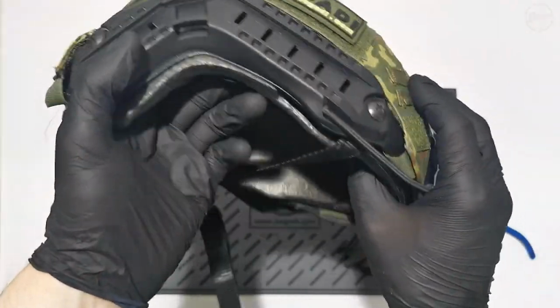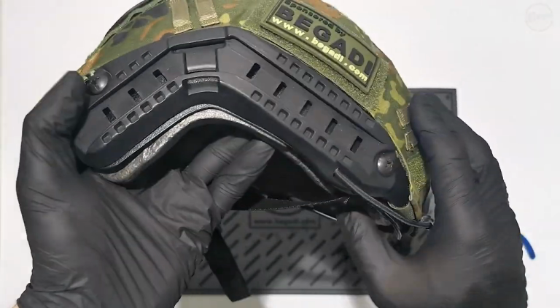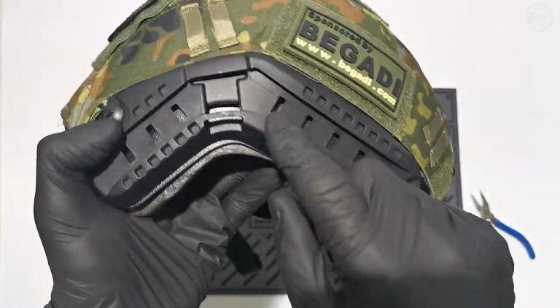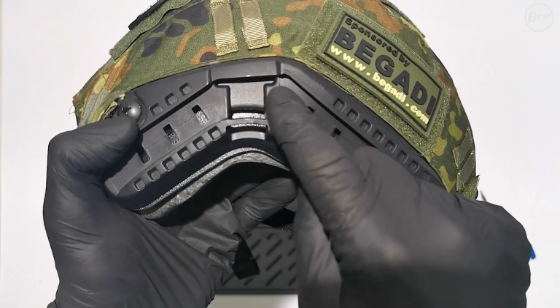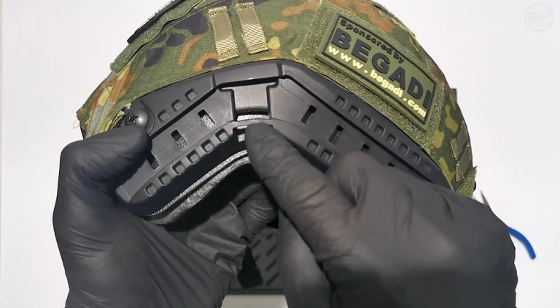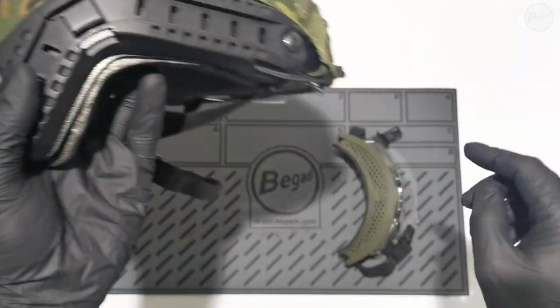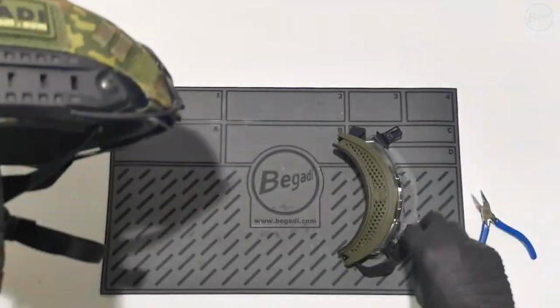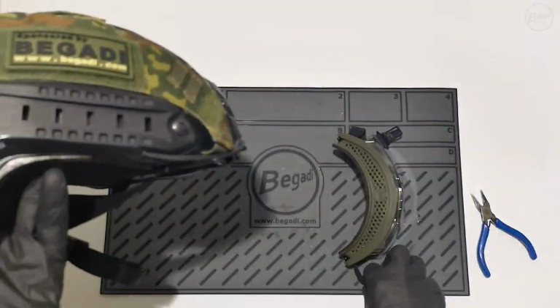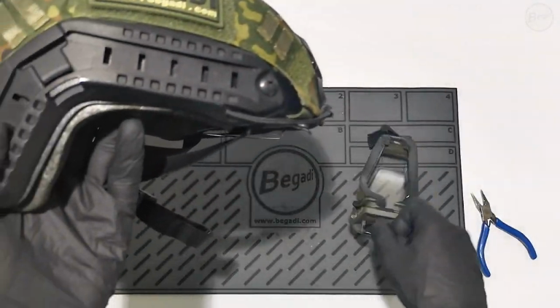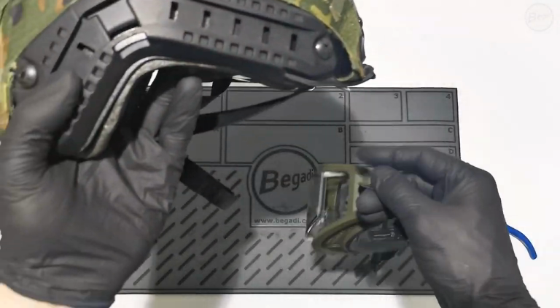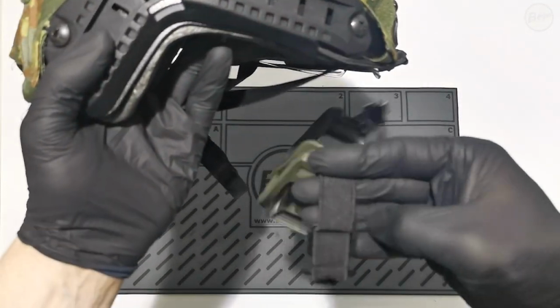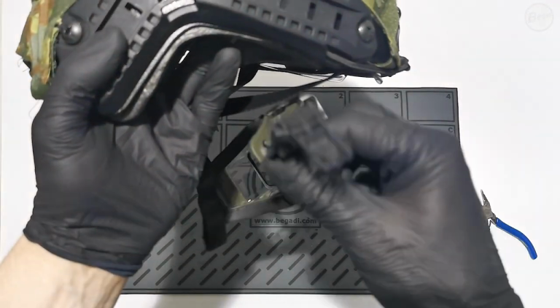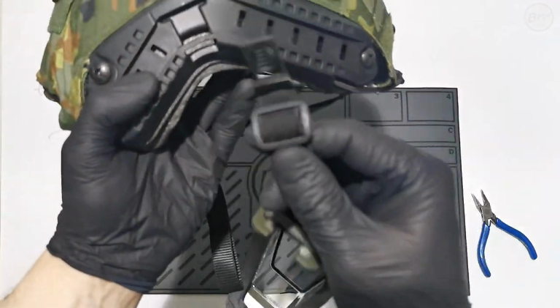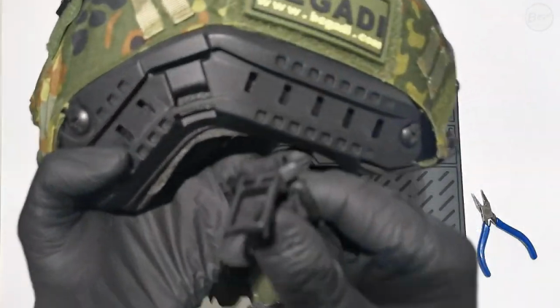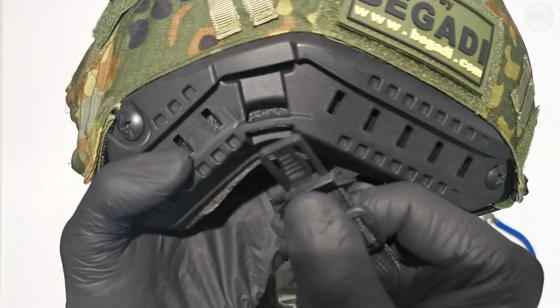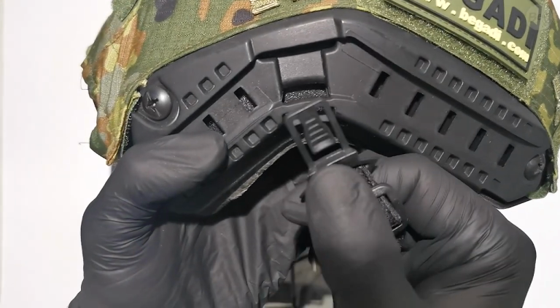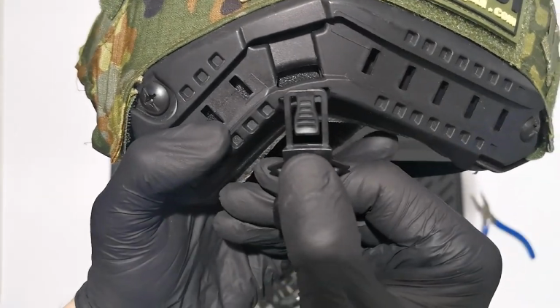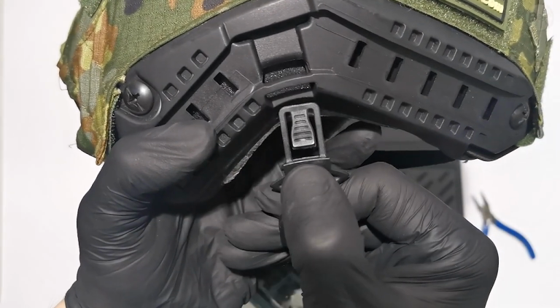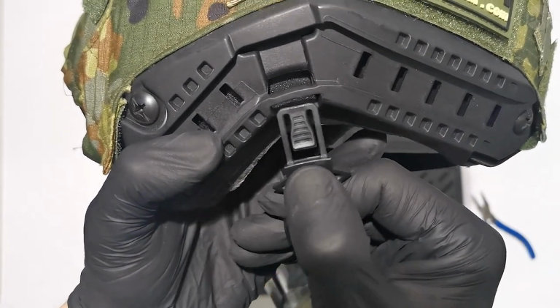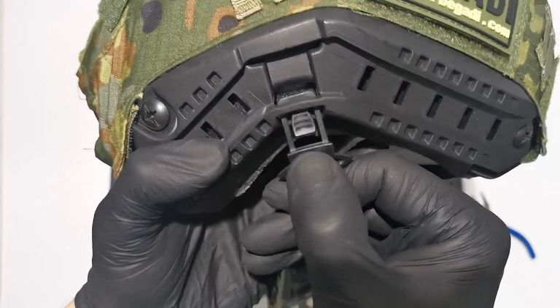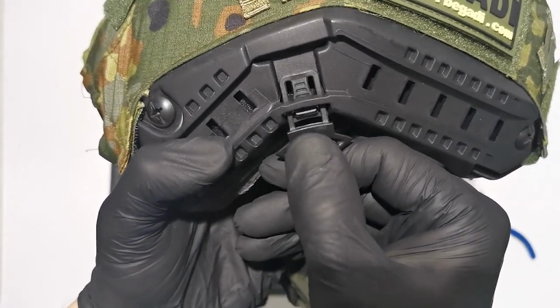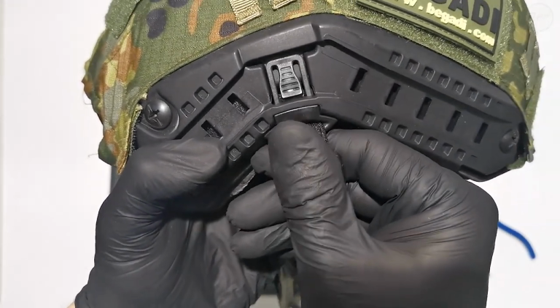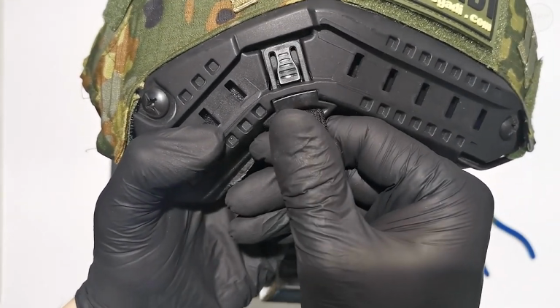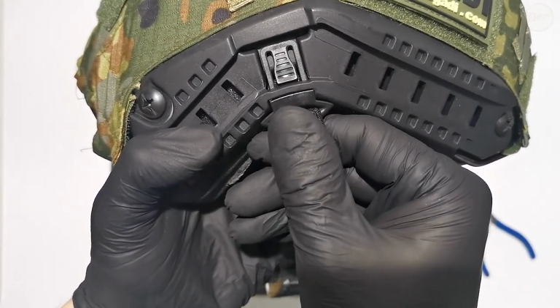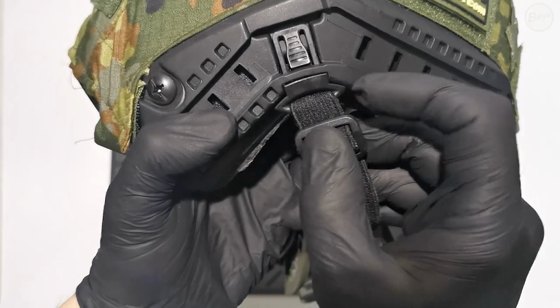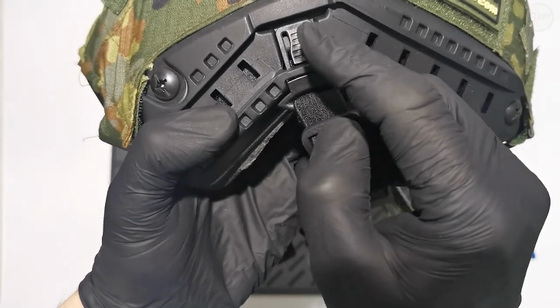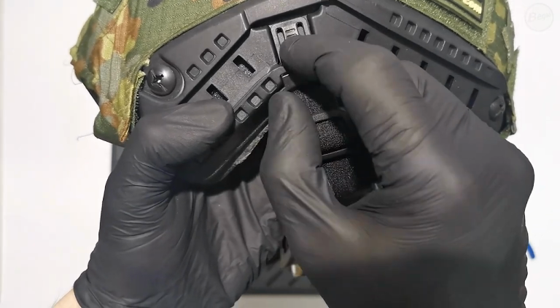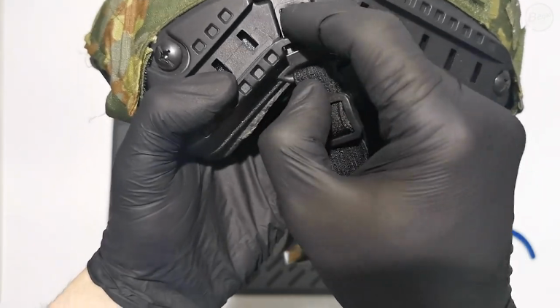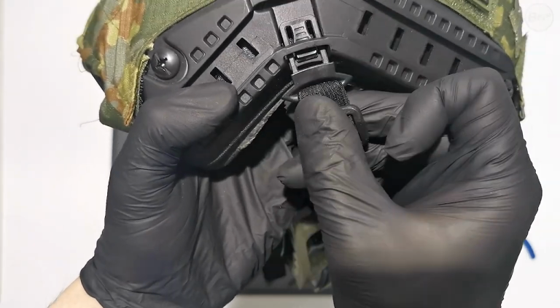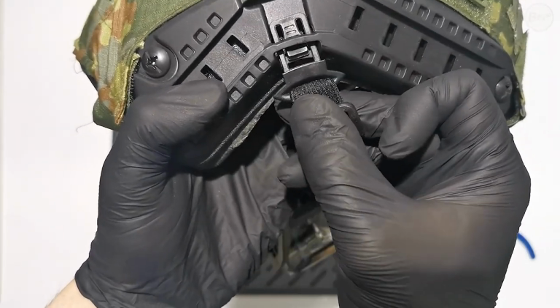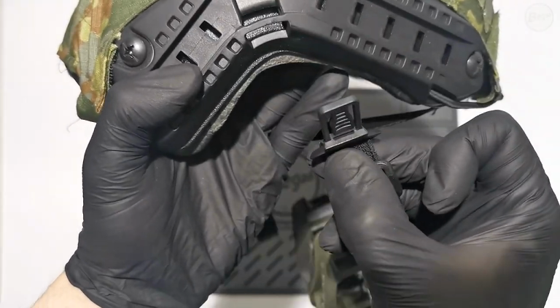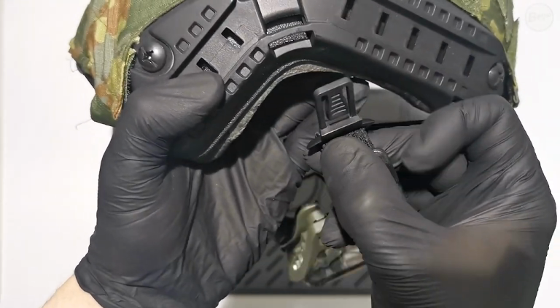Now the two clips need to be inserted into the helmet's attachment socket. To adjust the strap length, put on the helmet and adjust the goggles' straps so that the goggles fit securely and comfortably. The goggles can now be used with the helmet.